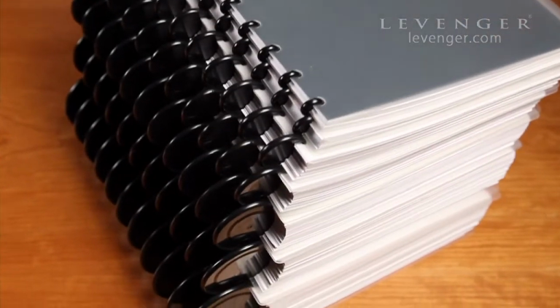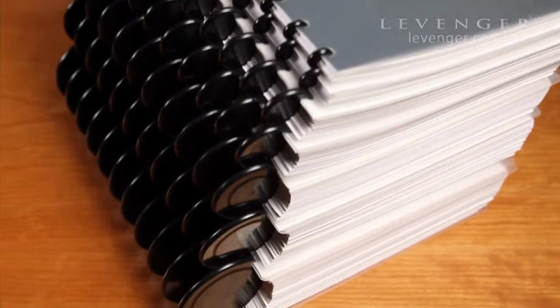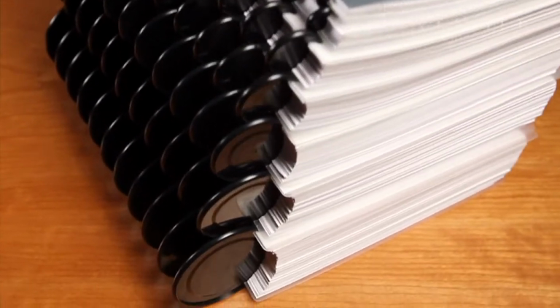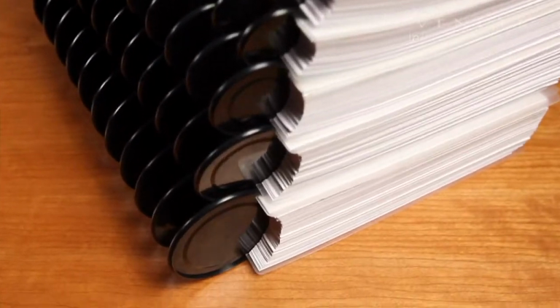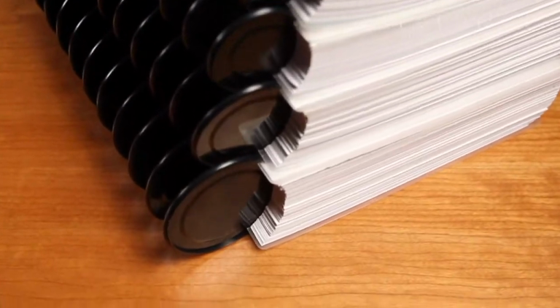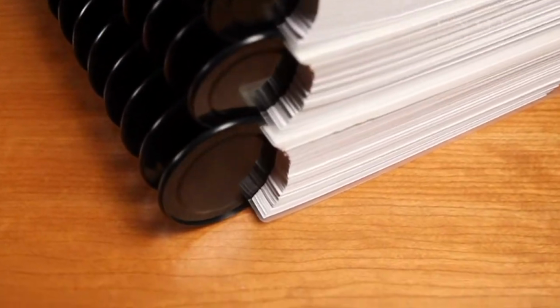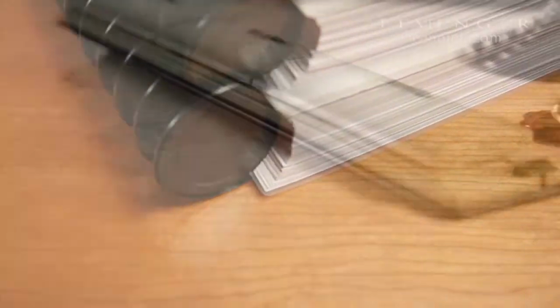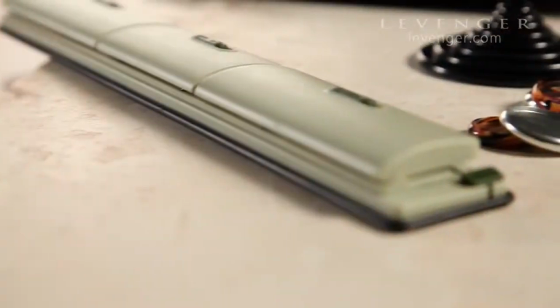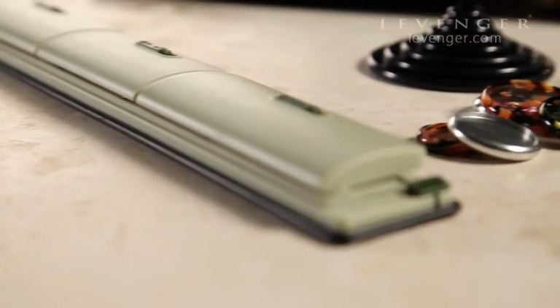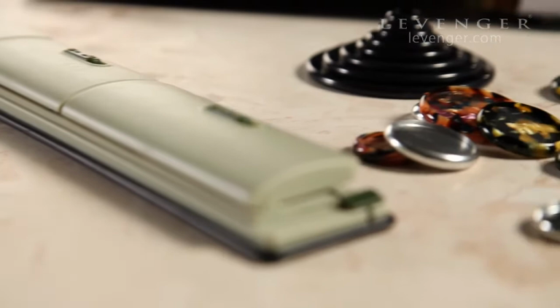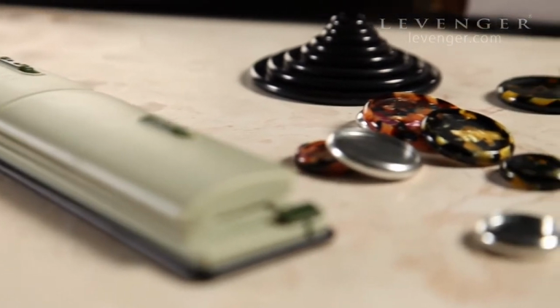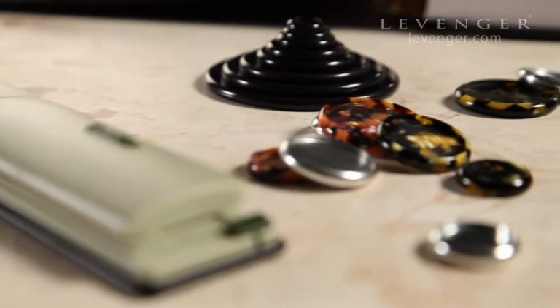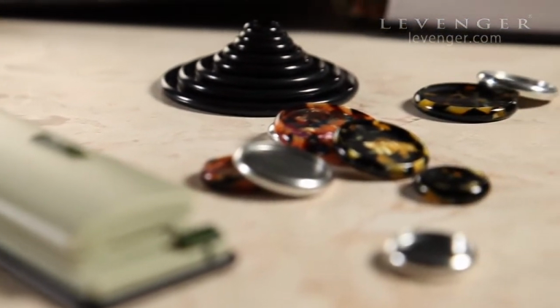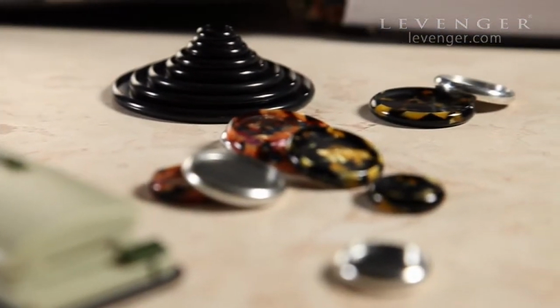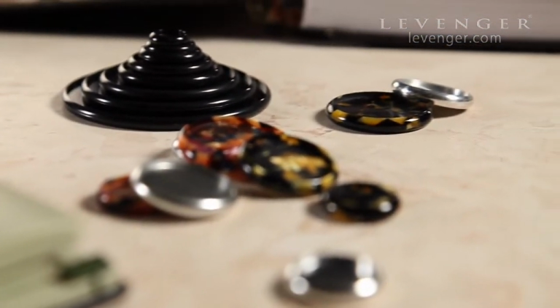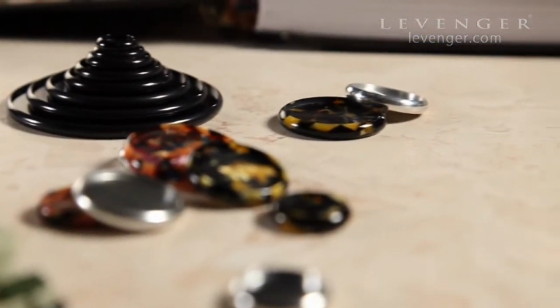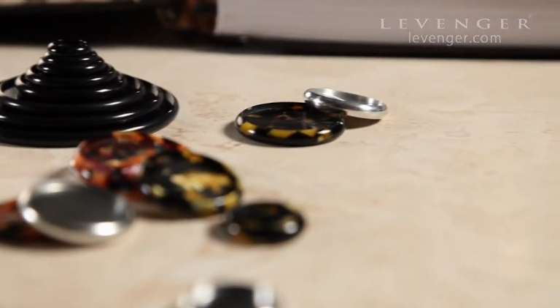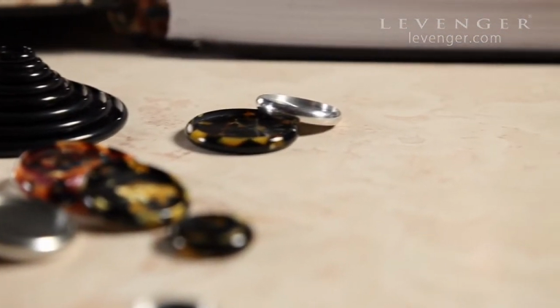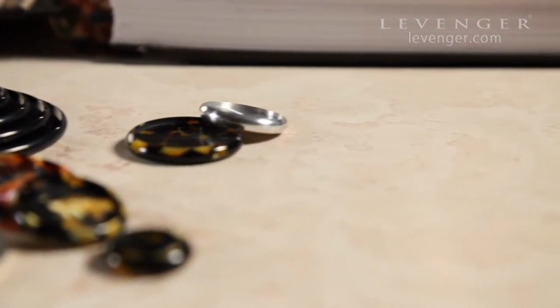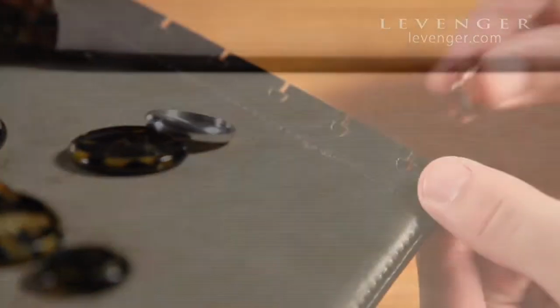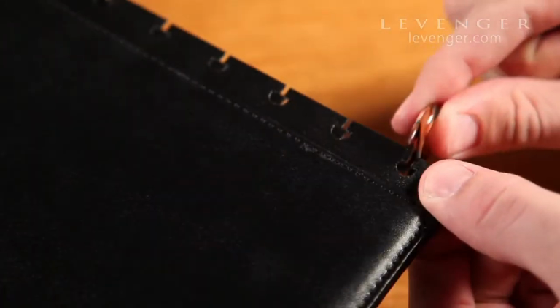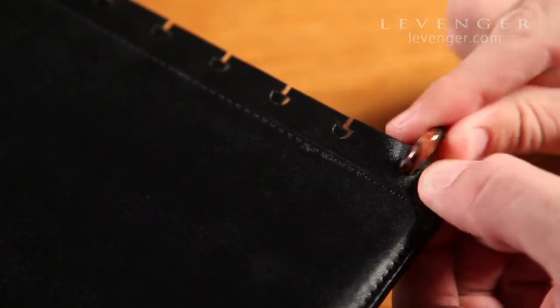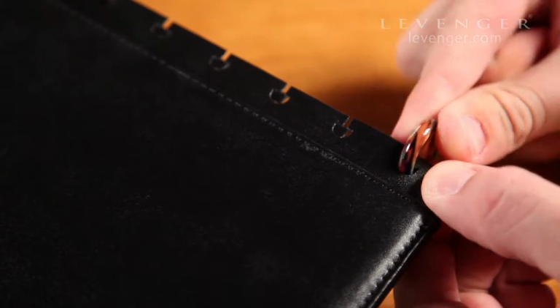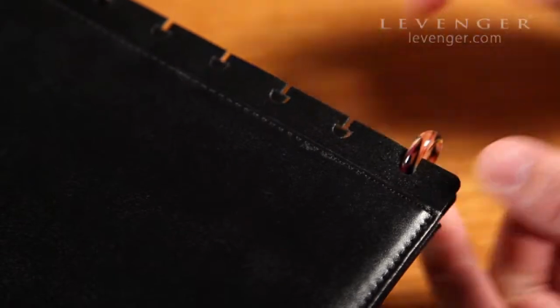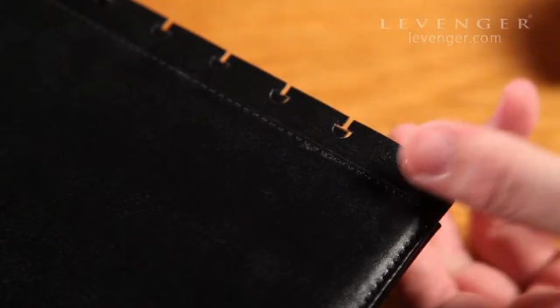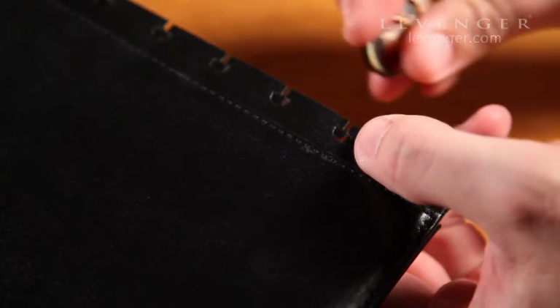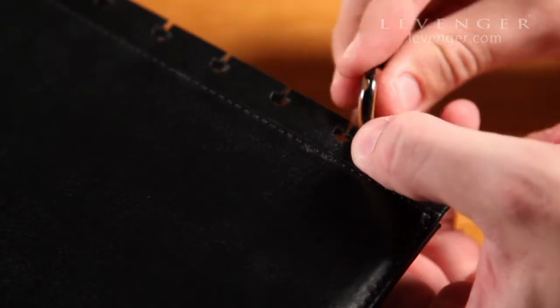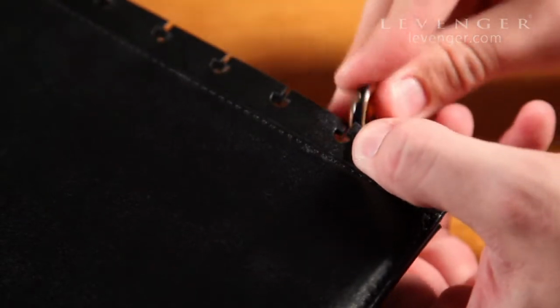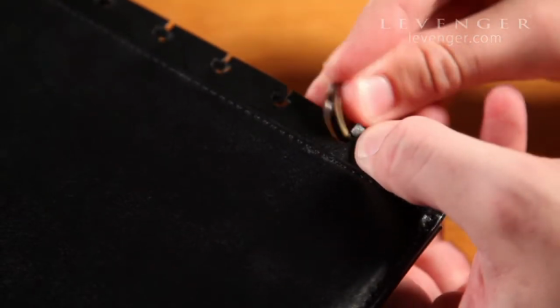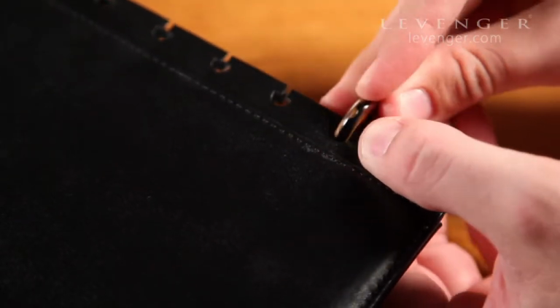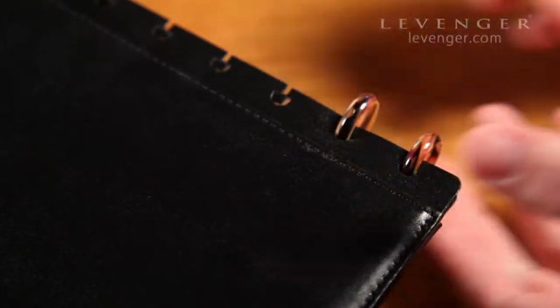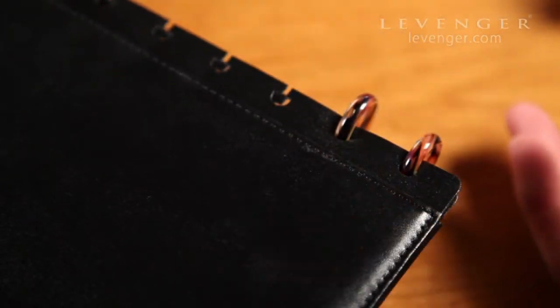Expand your capacity for organized note-taking with Circa discs in a variety of sizes and decorative styles. Our standard Circa notebook comes with half-inch discs which can accommodate up to 80 sheets.